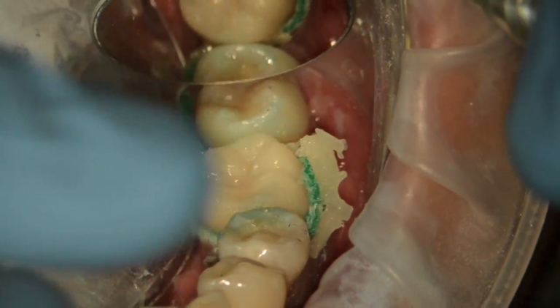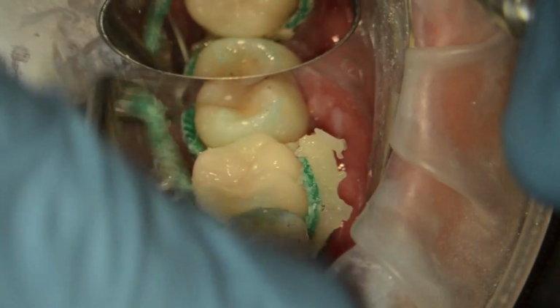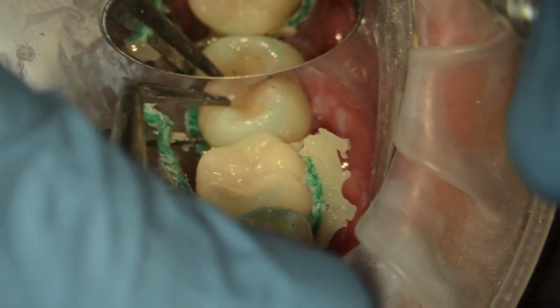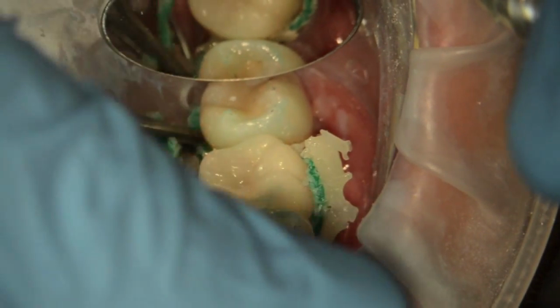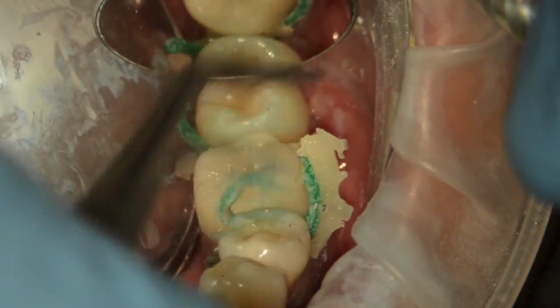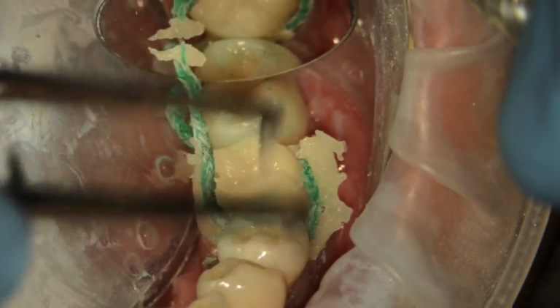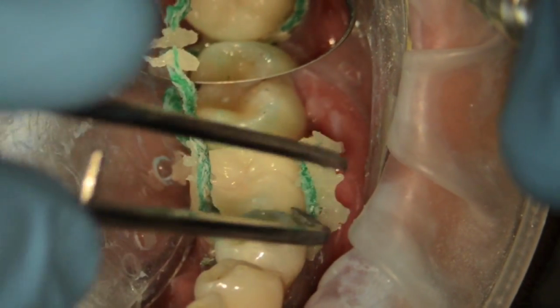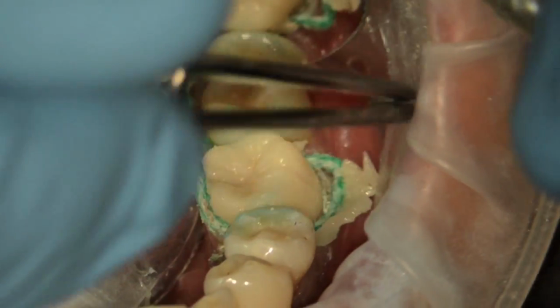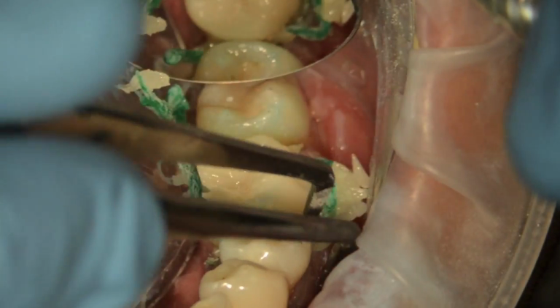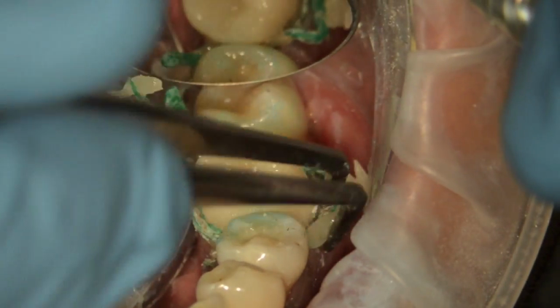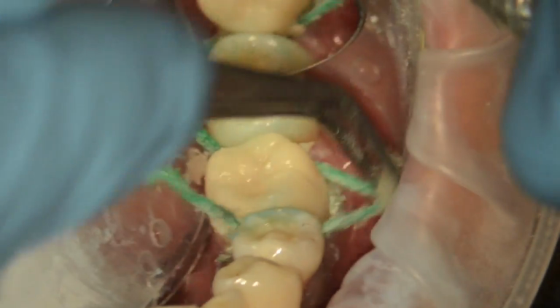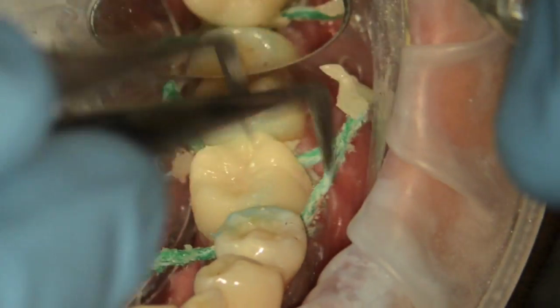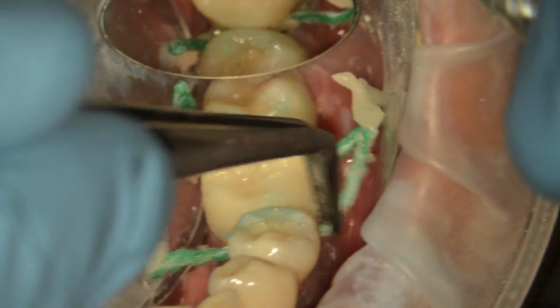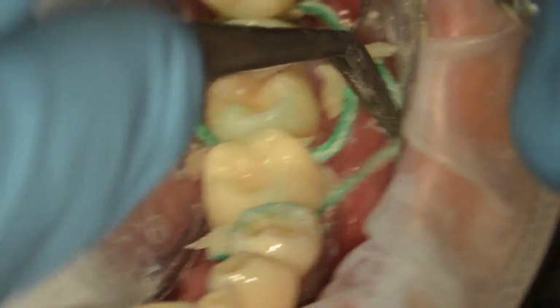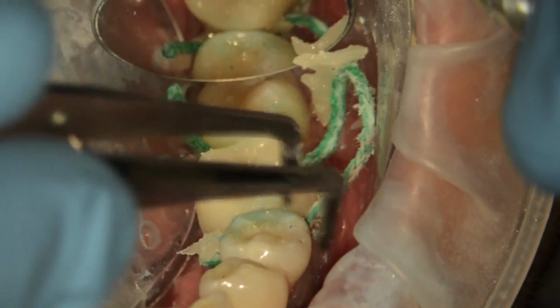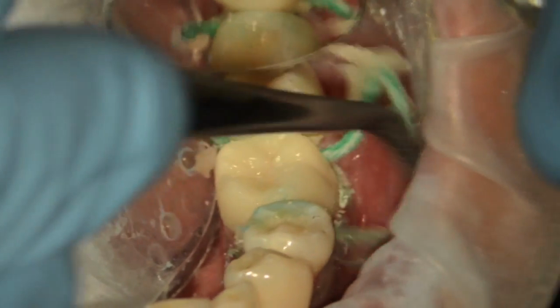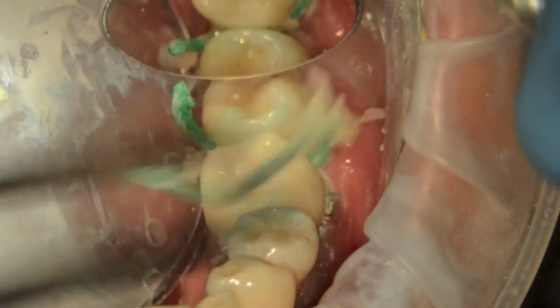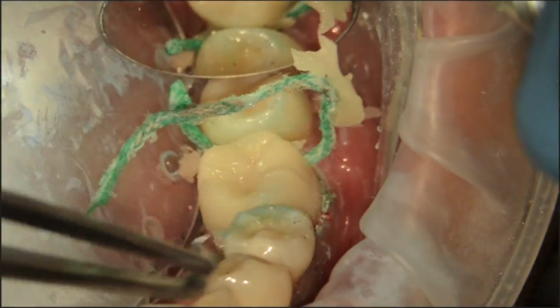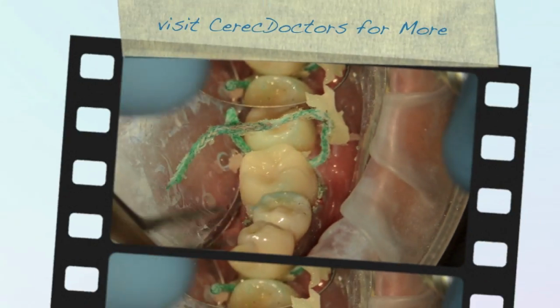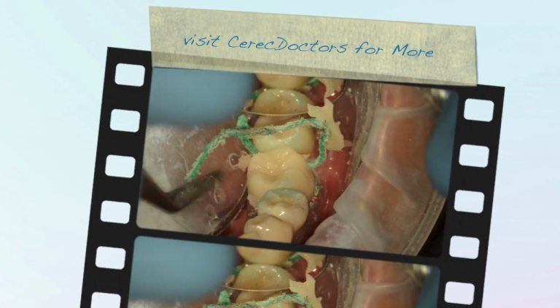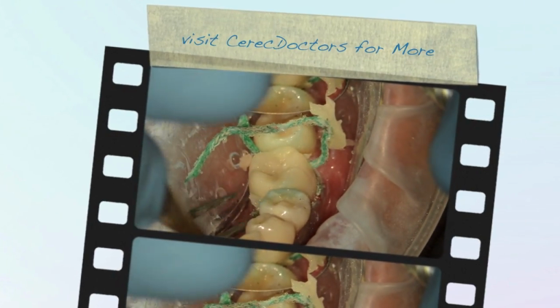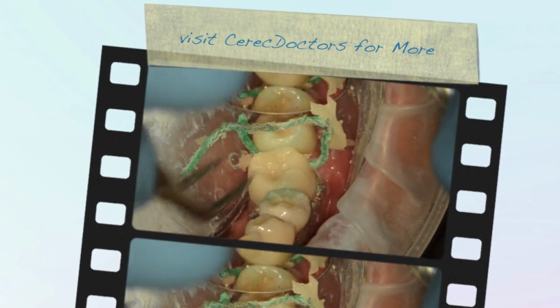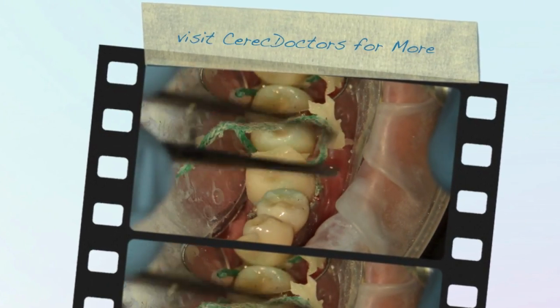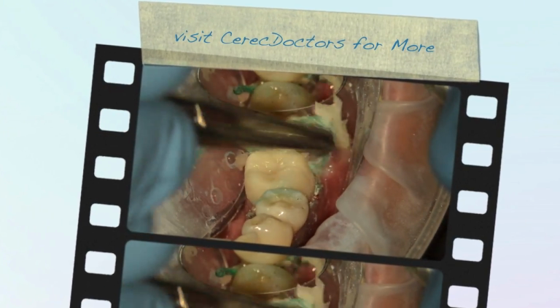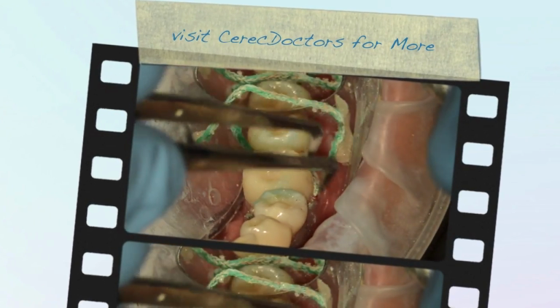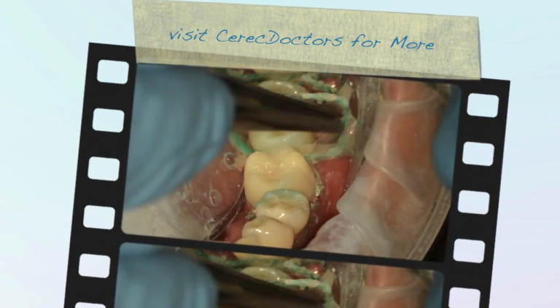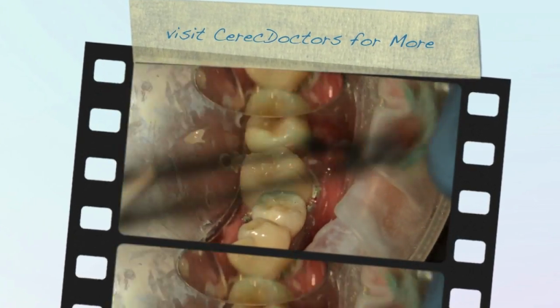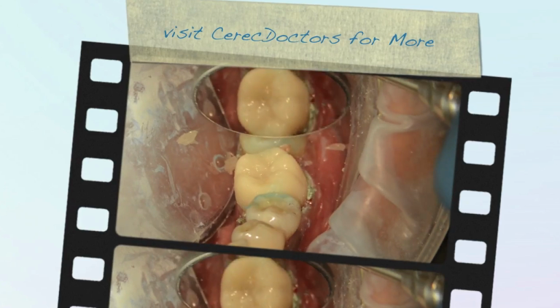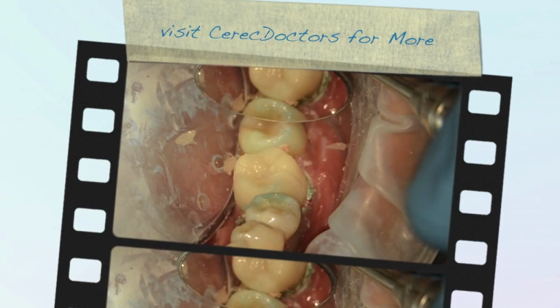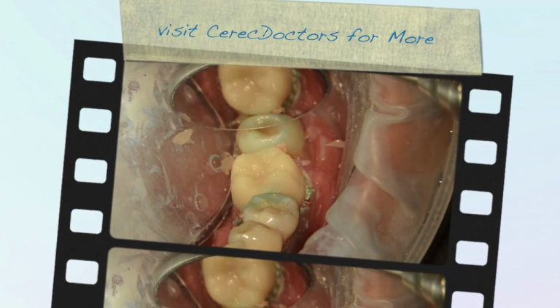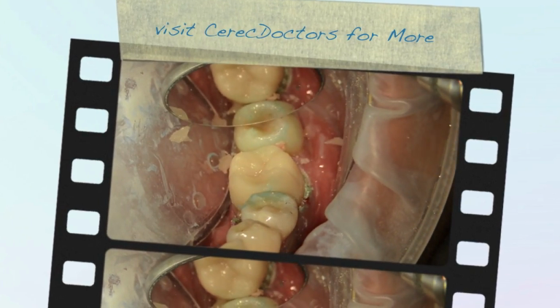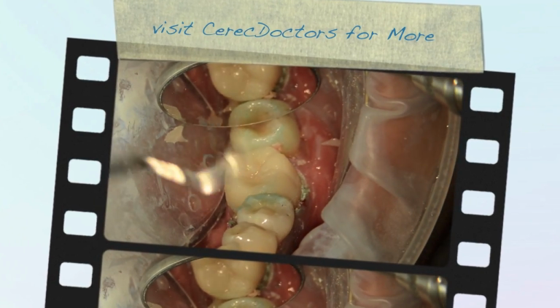Getting the cord out is pretty easy. Make sure you use thick enough cord so you can pull it out and nothing tears off and gets stuck proximally under the gum tissue. Once that's removed, it's just a little bit of polishing and occlusal adjustments and you're finished with the procedure.